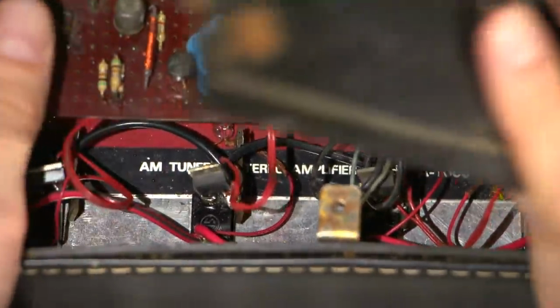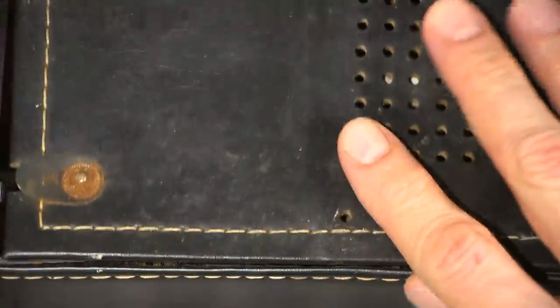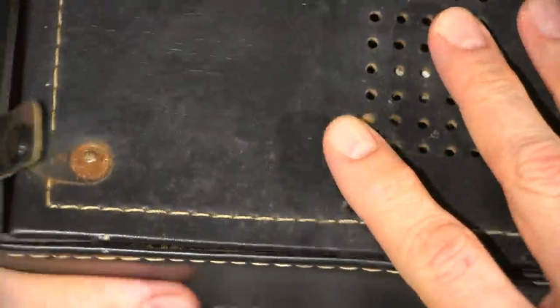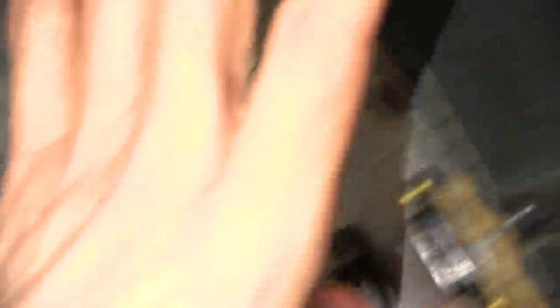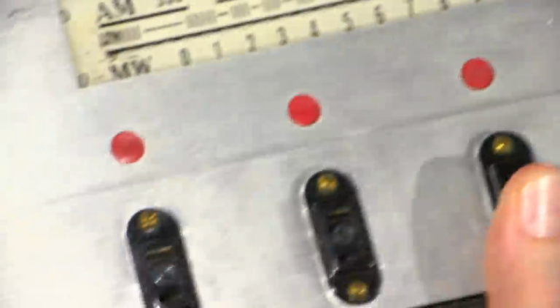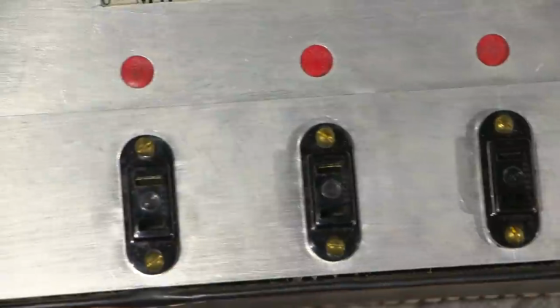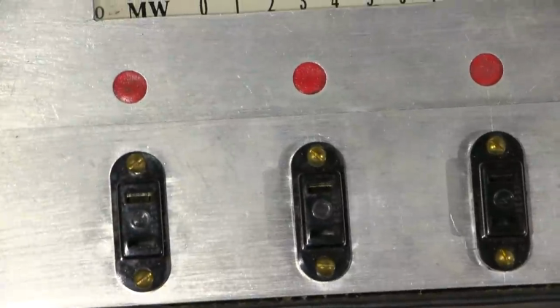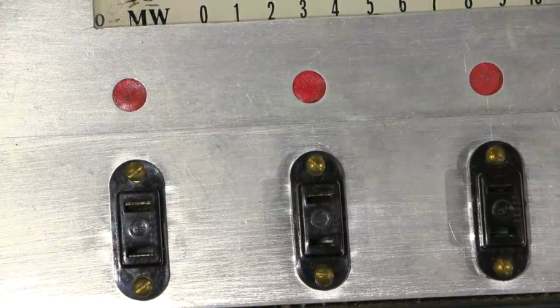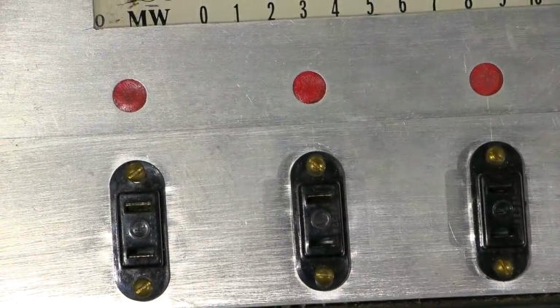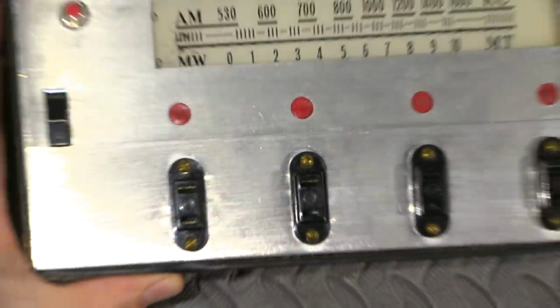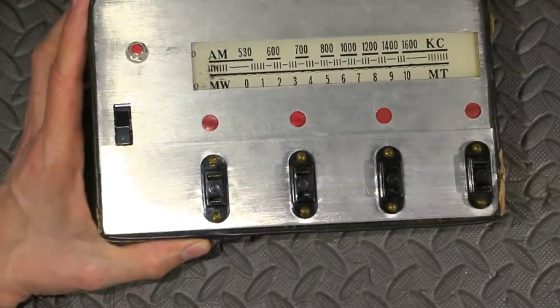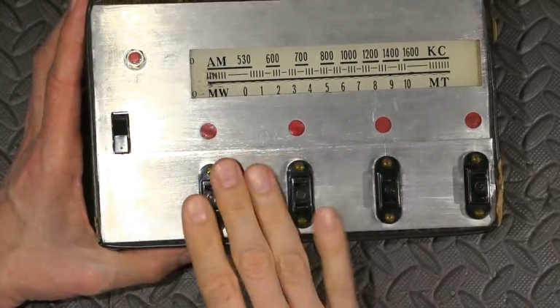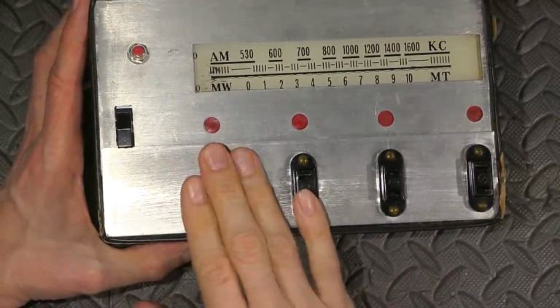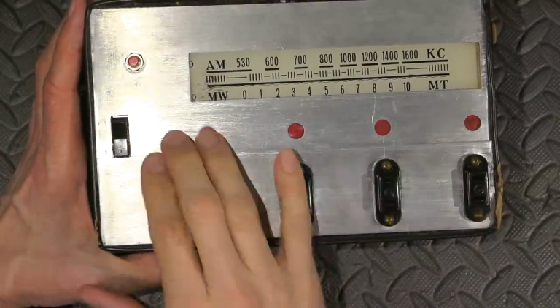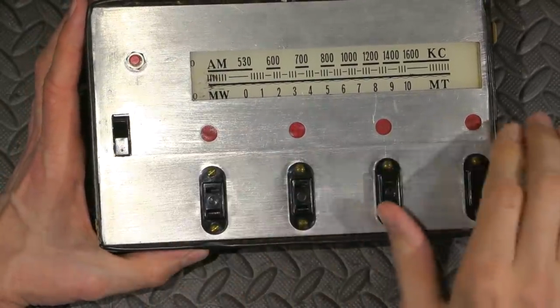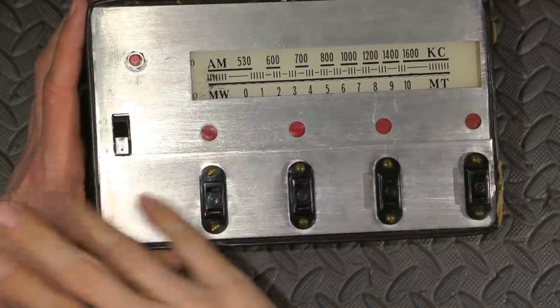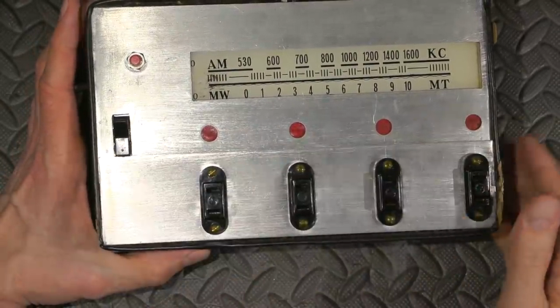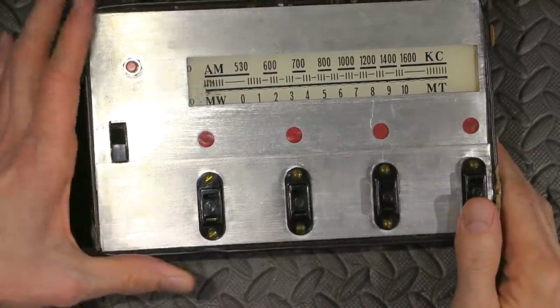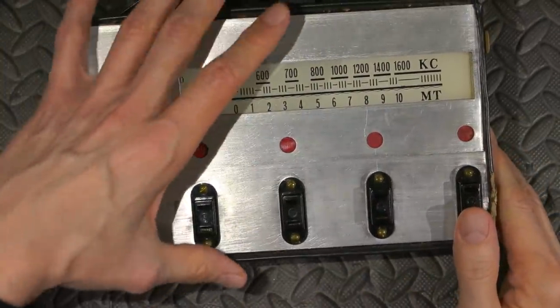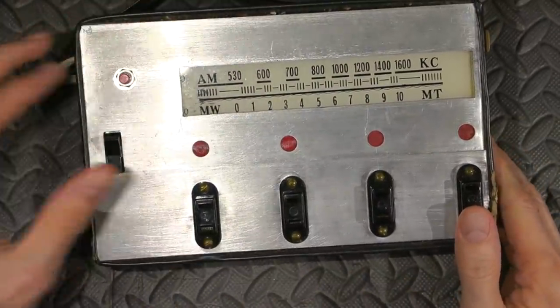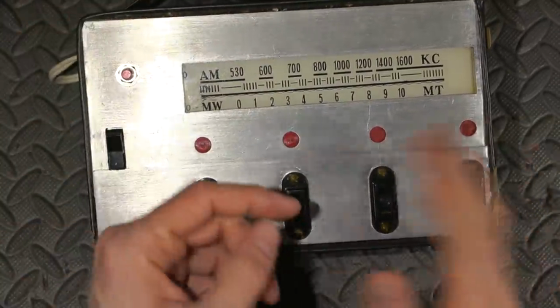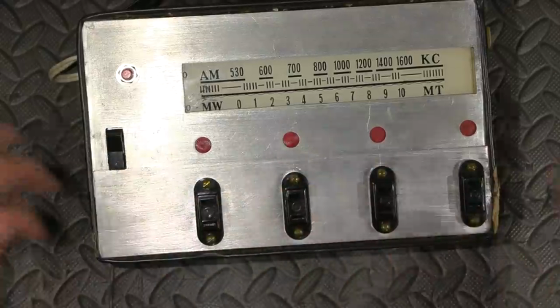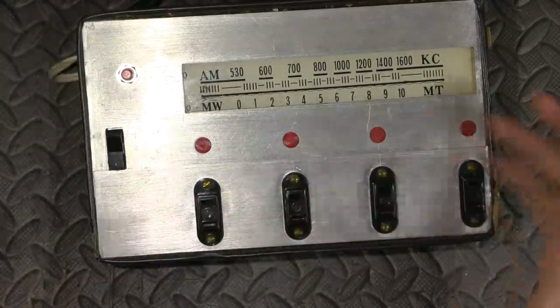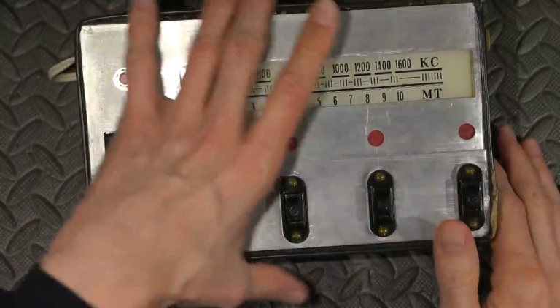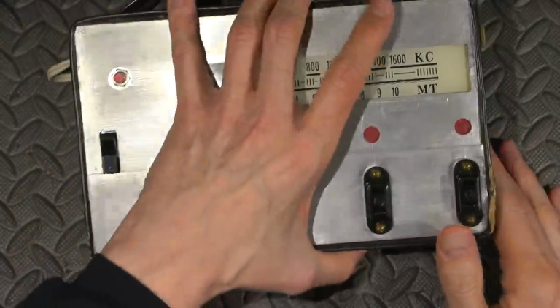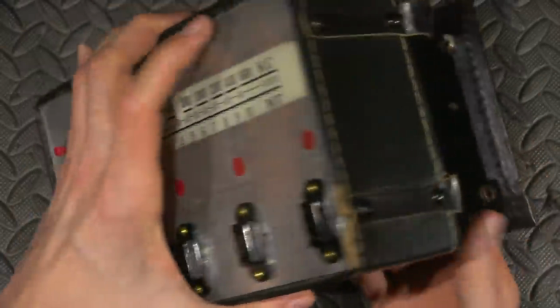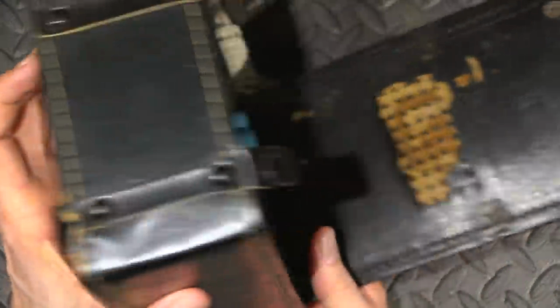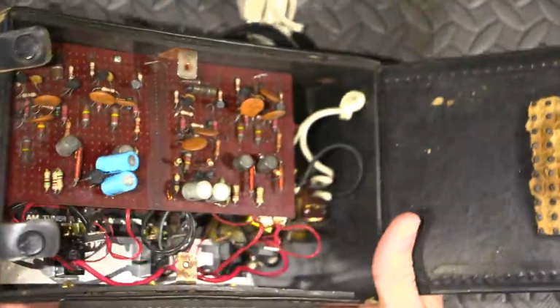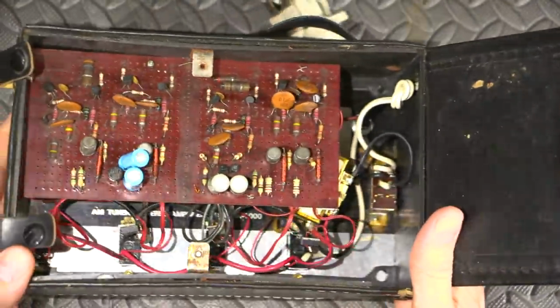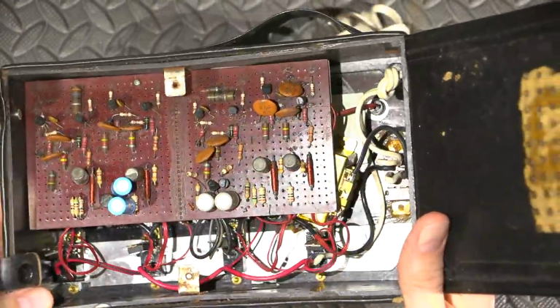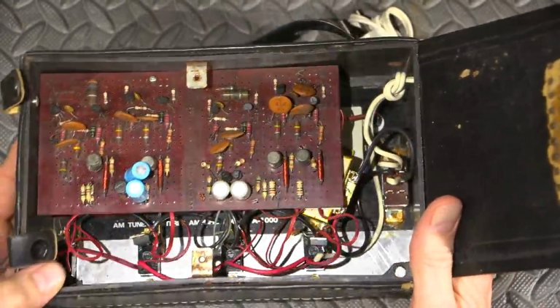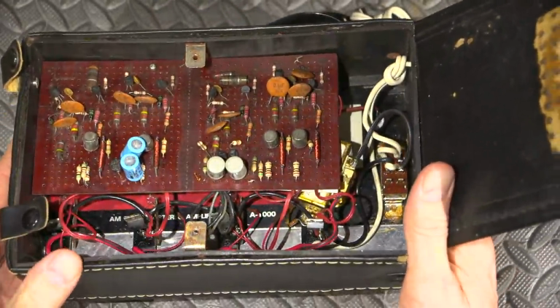Maybe this was used for Christmas lights or something like that. Maybe this is supposed to sequence — to turn Christmas lights on and off. Somebody may have put this together to sequence Christmas lights.